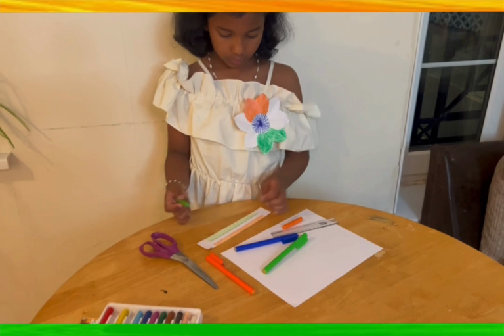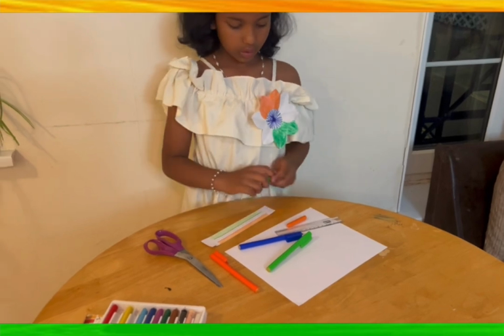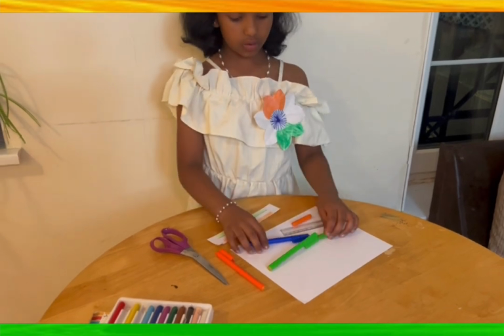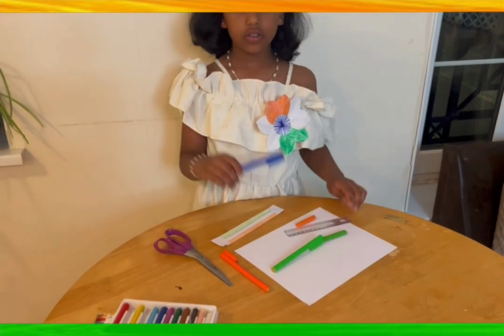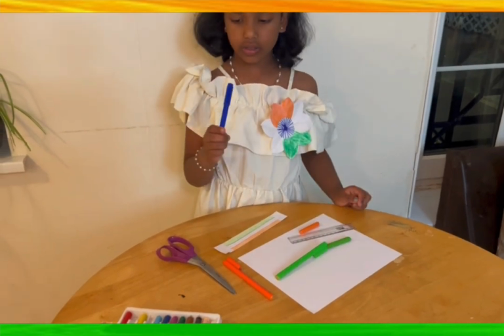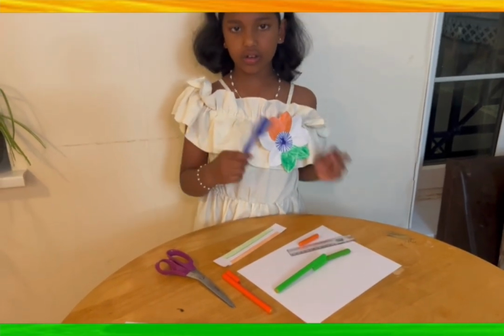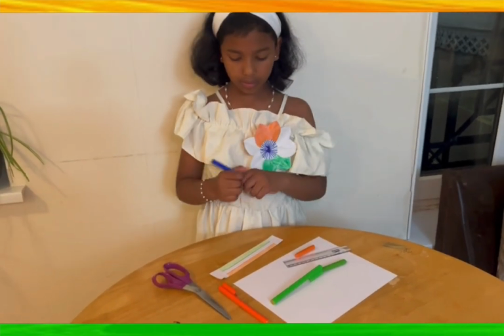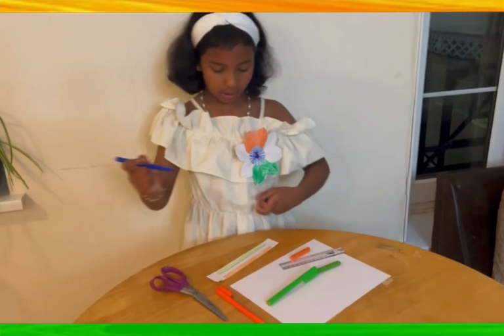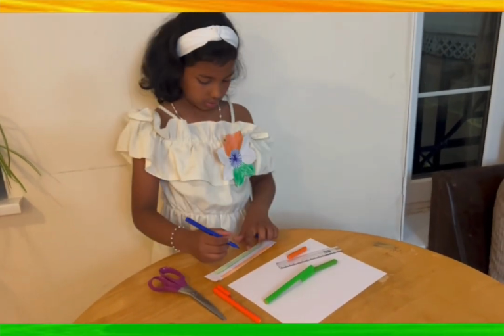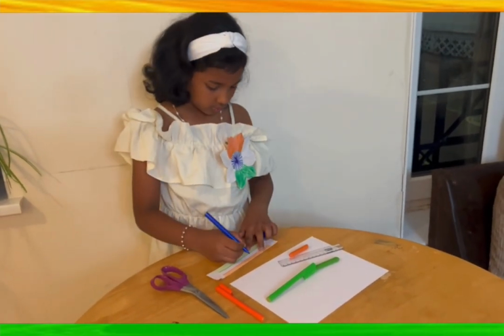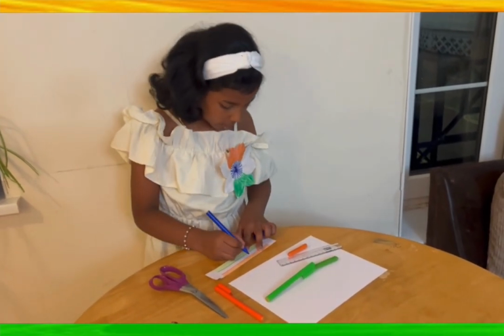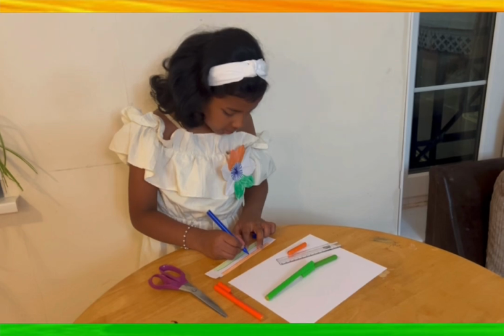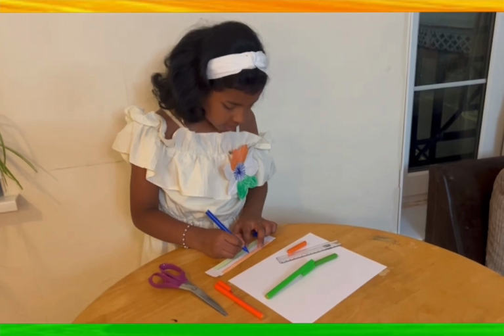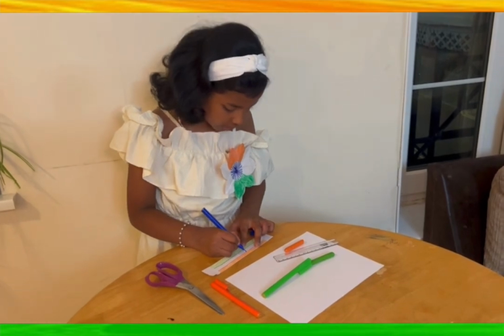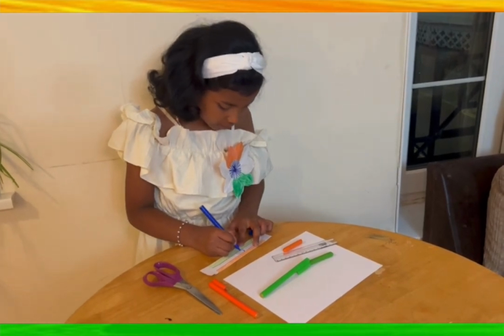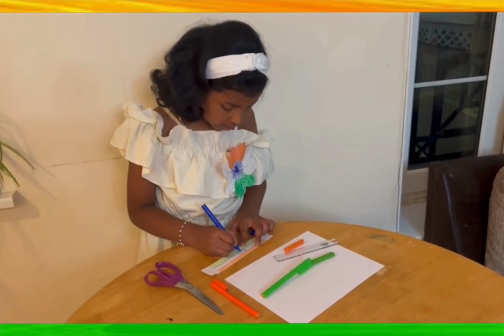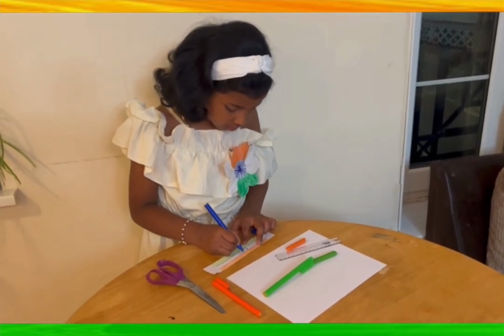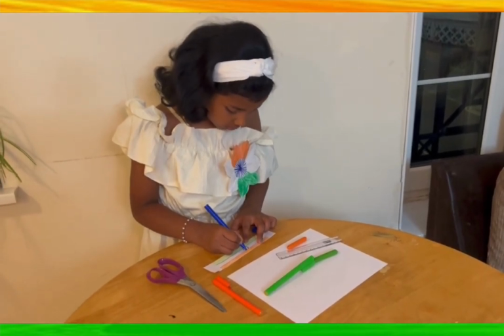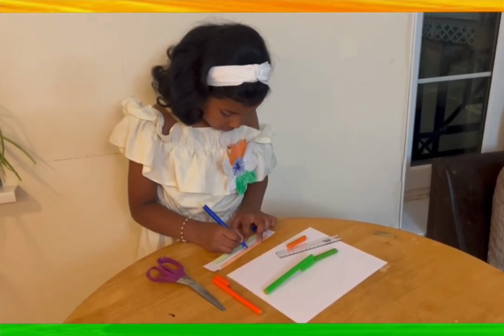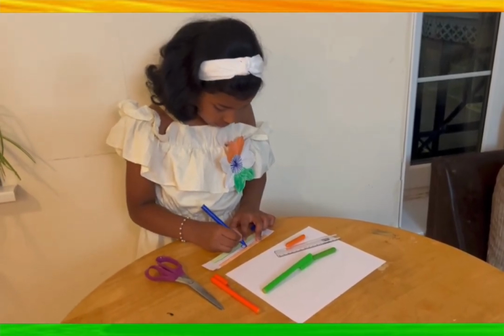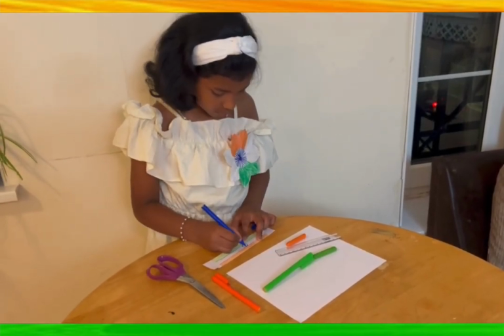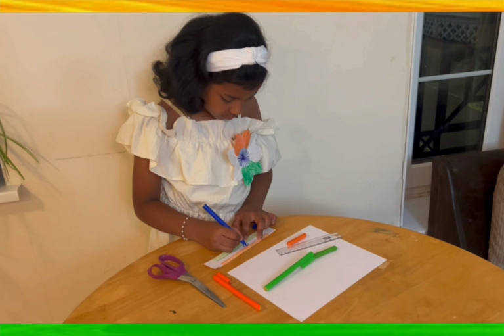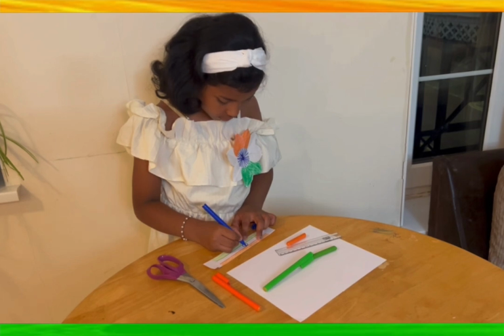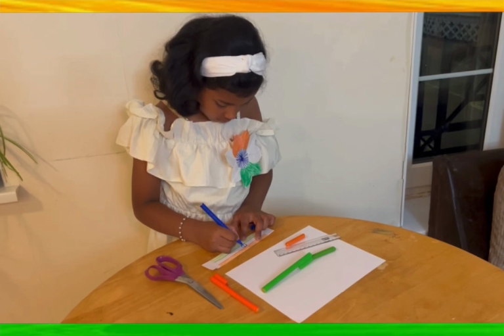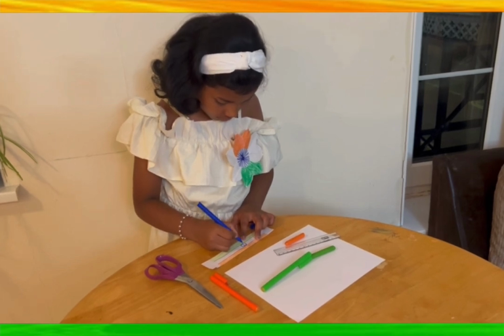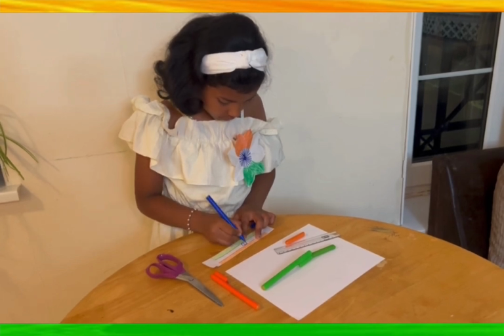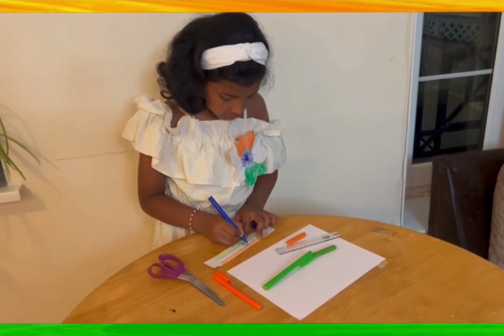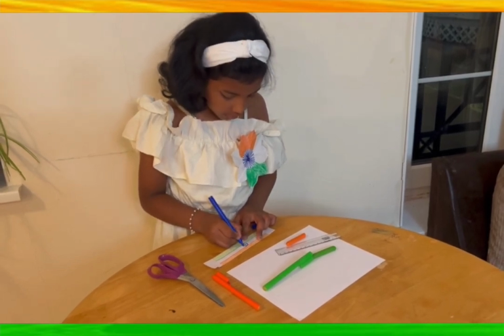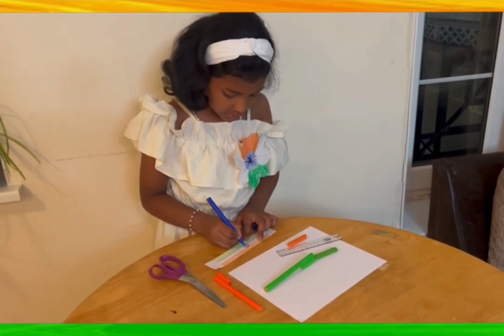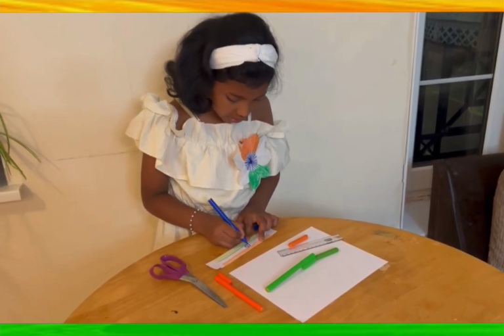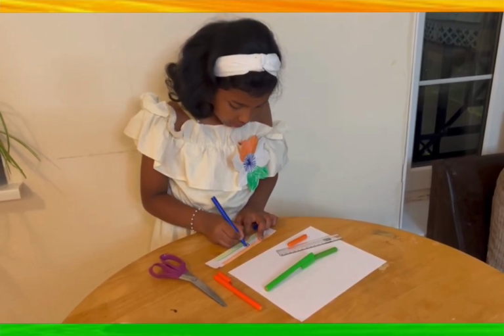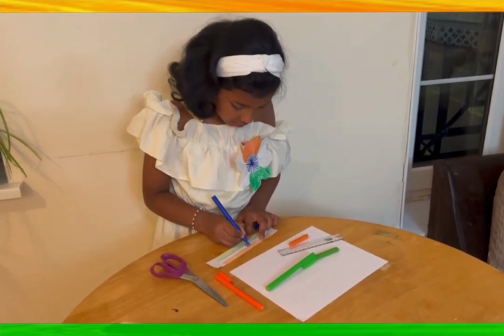Now you need the dark blue color and make a circle in the middle, and draw some lines in the circle.